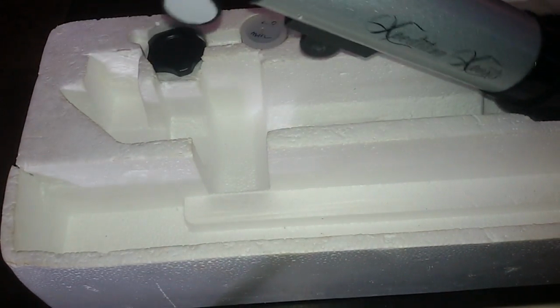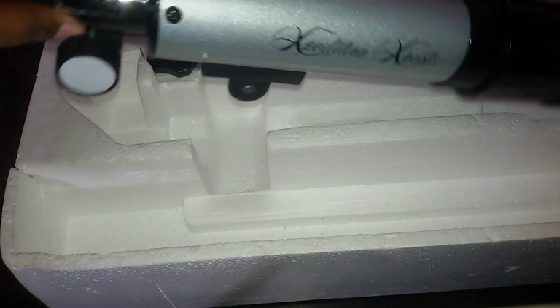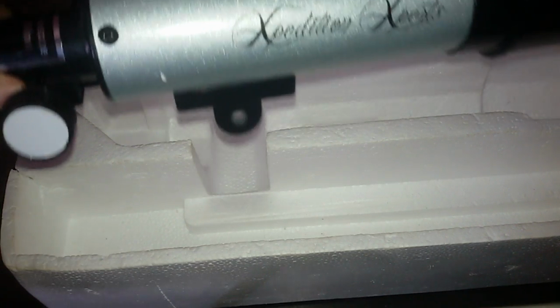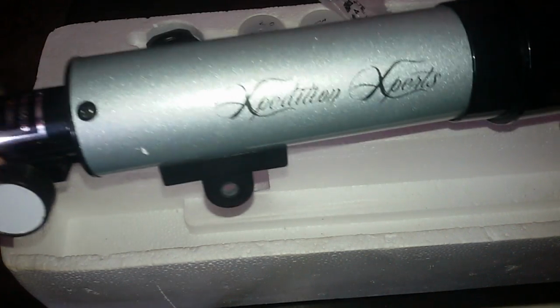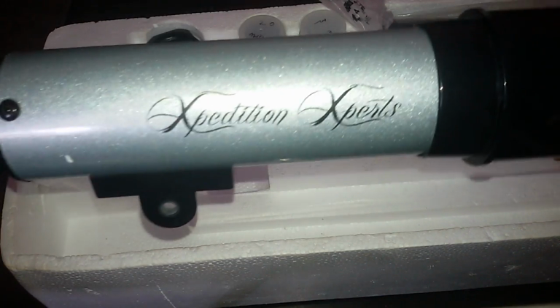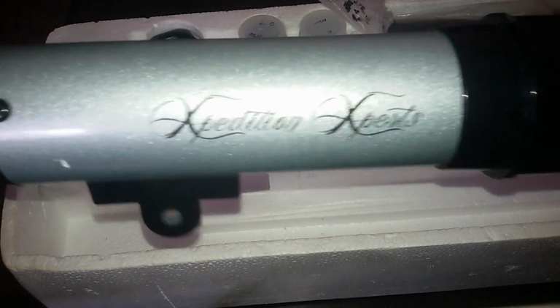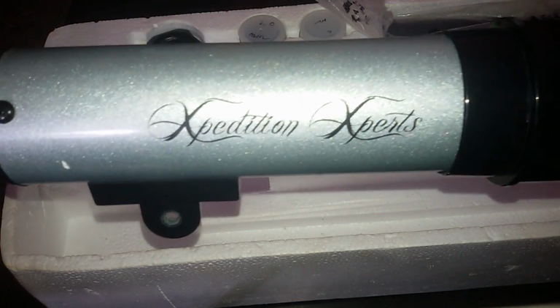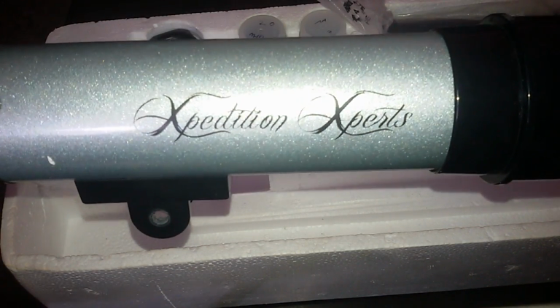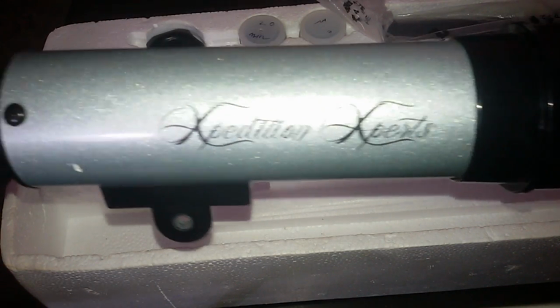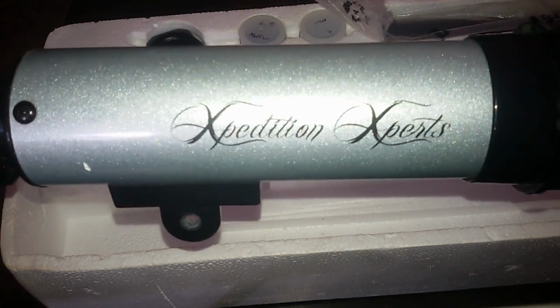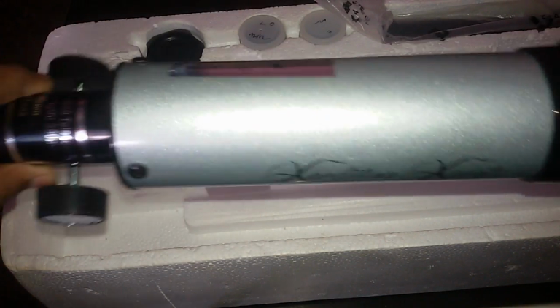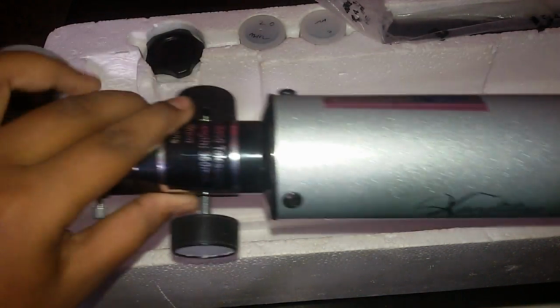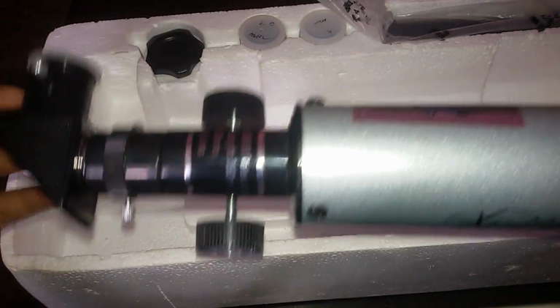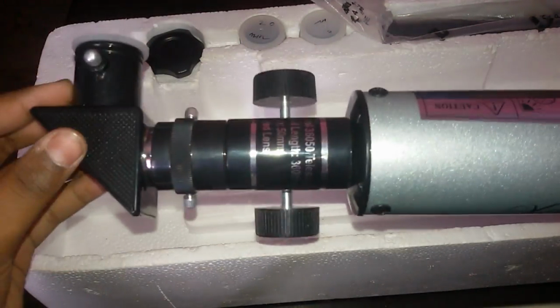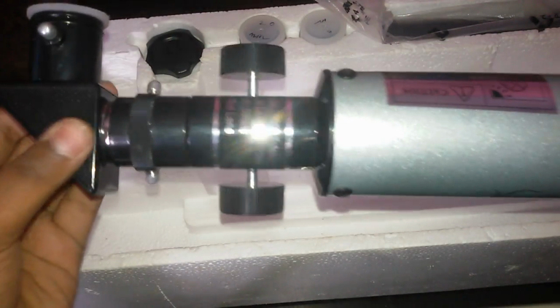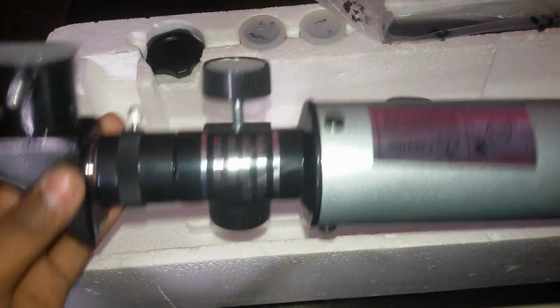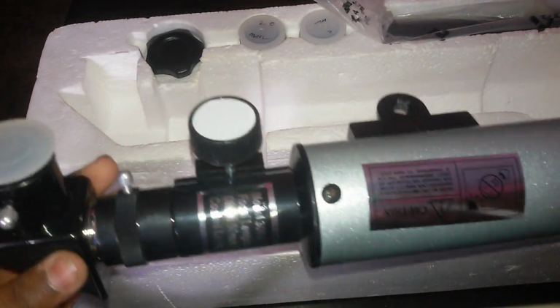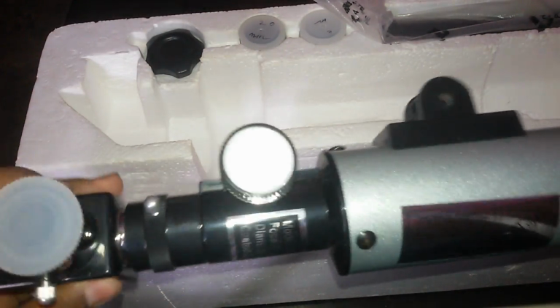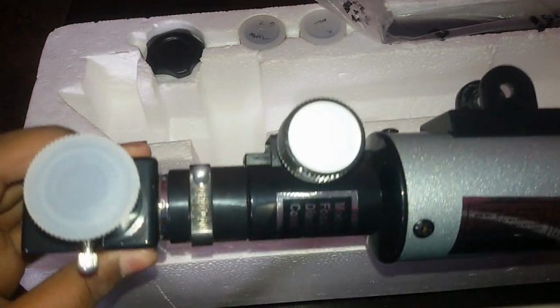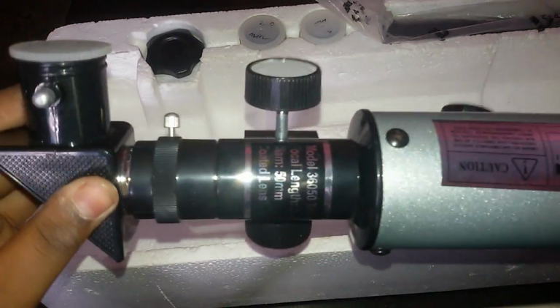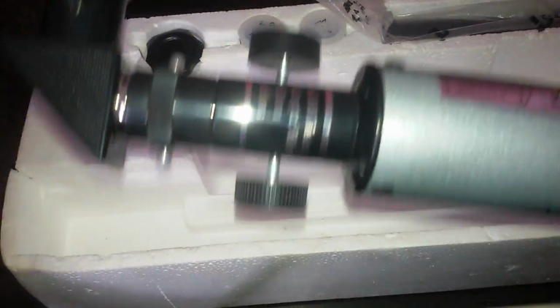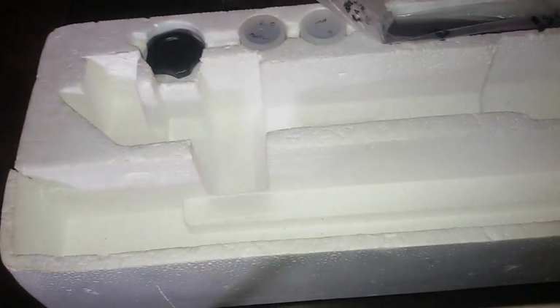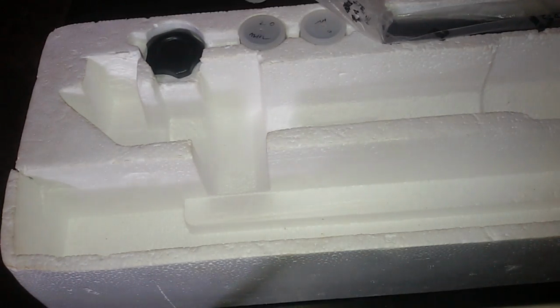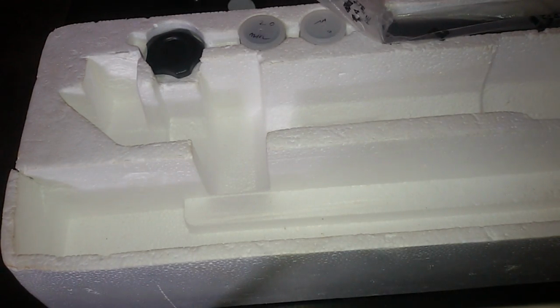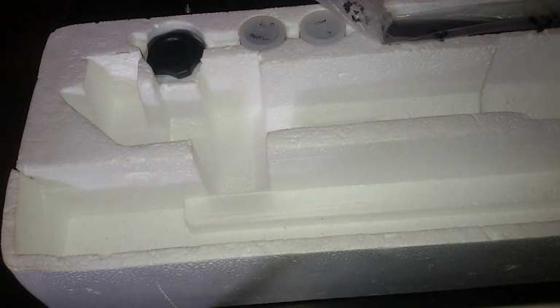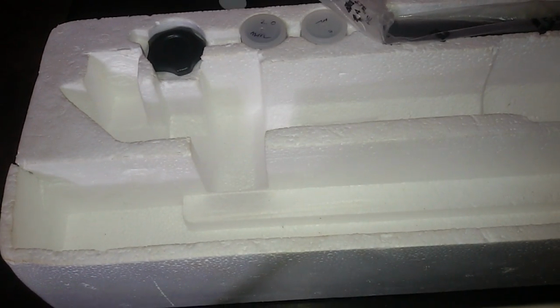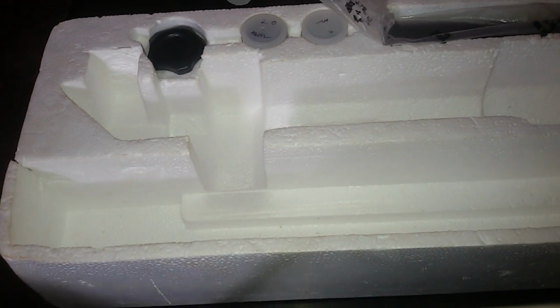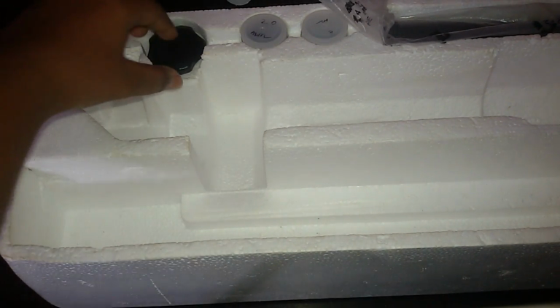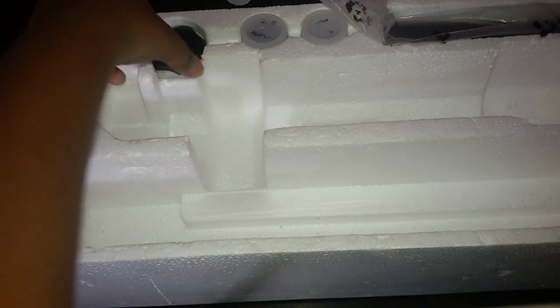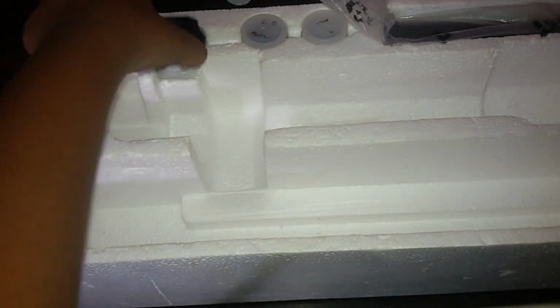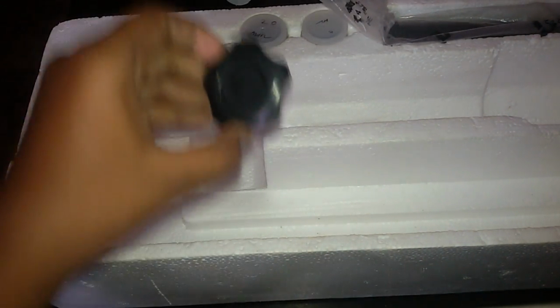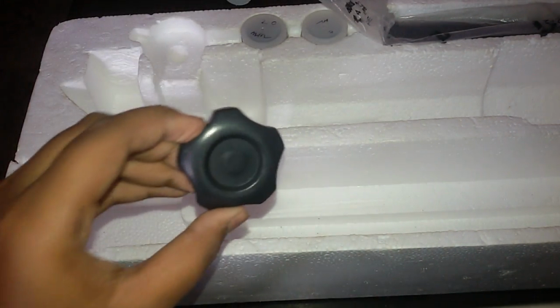Wow, it's cool. What's it written? Expedition Experts. It's a cool telescope. Here is our nut and bolt.